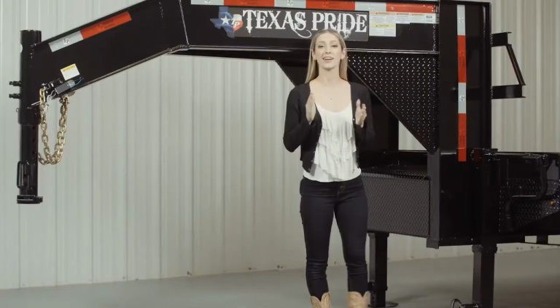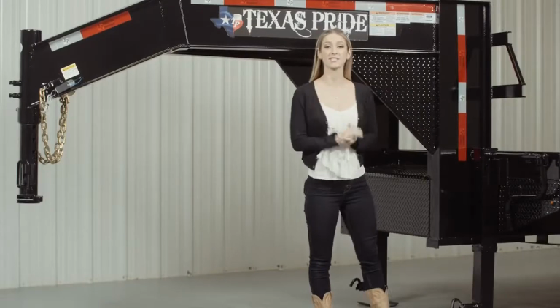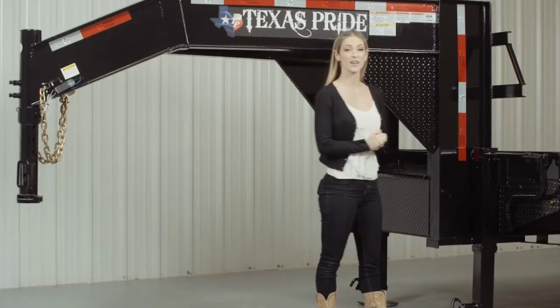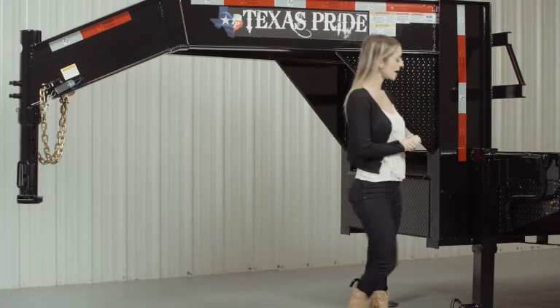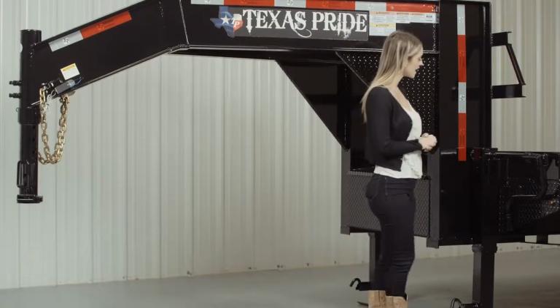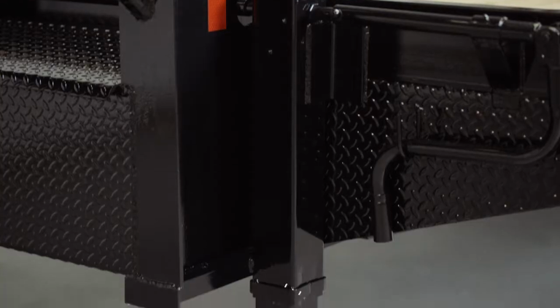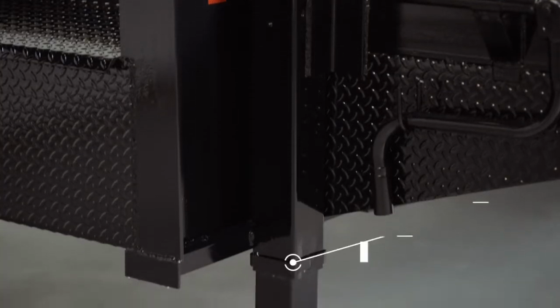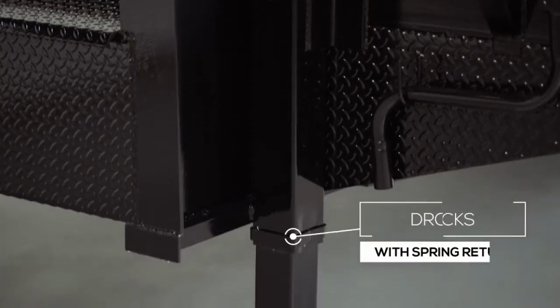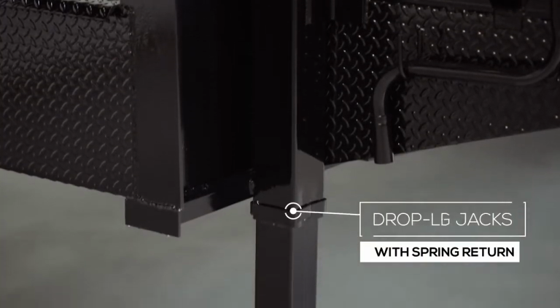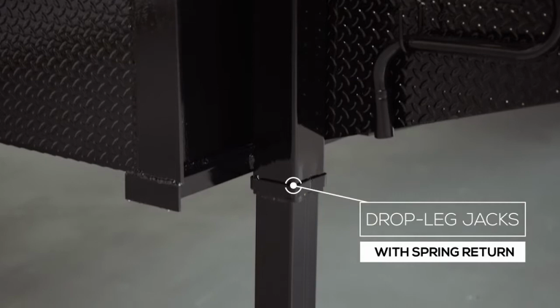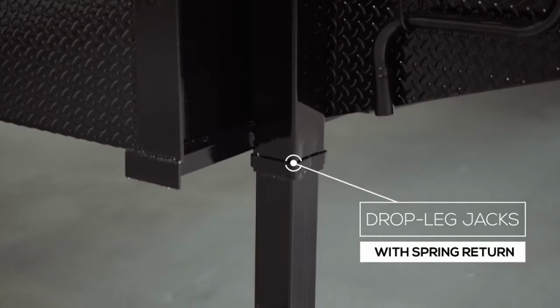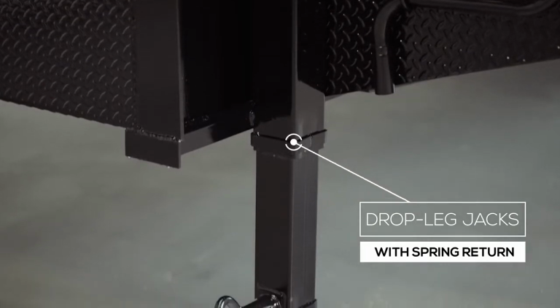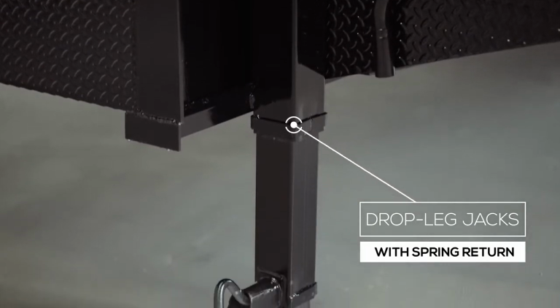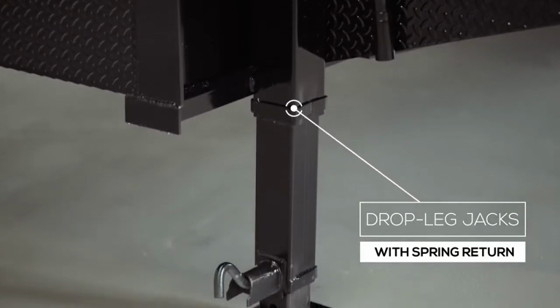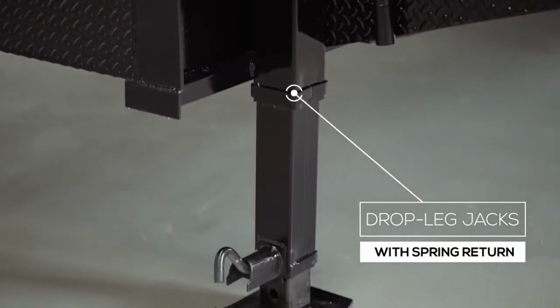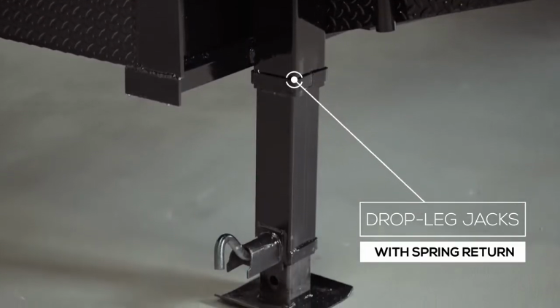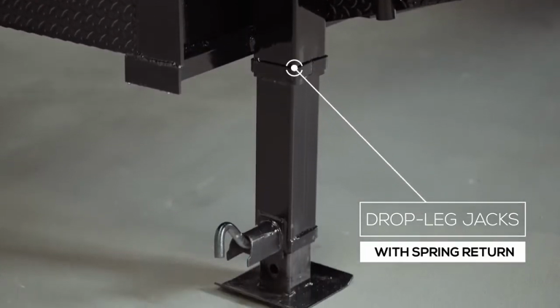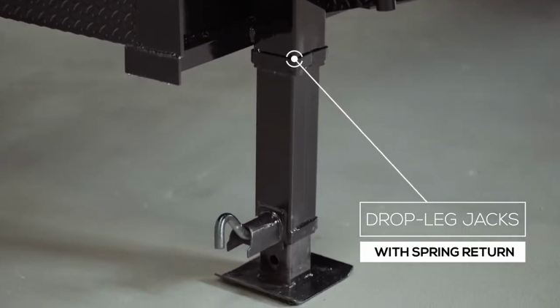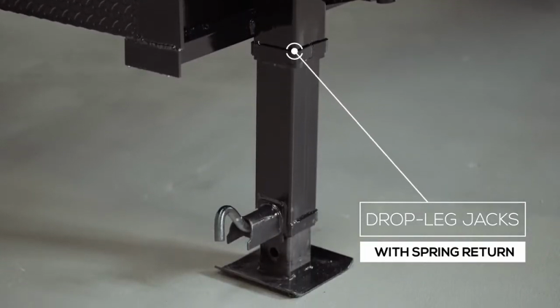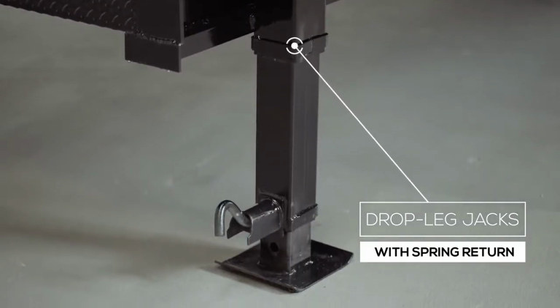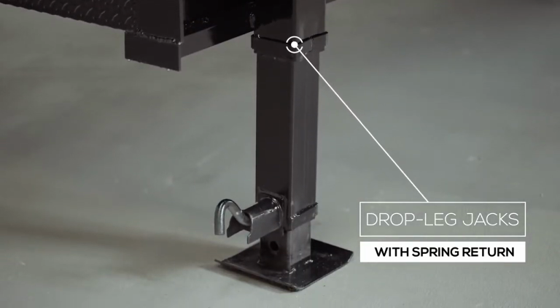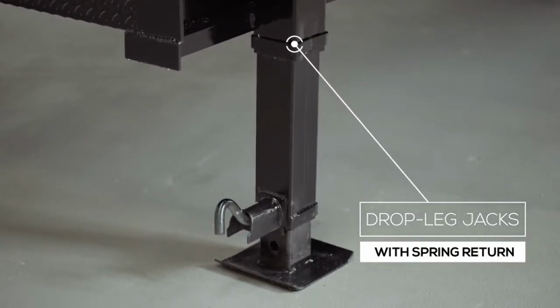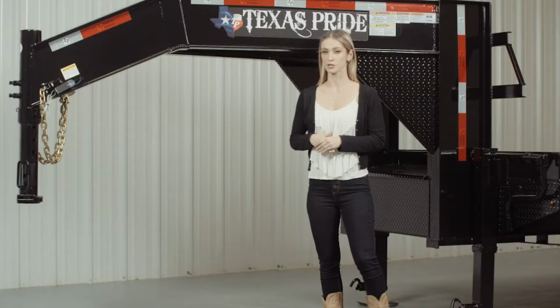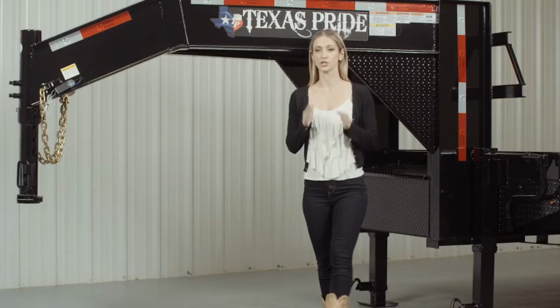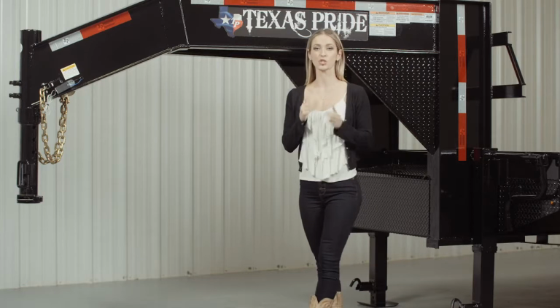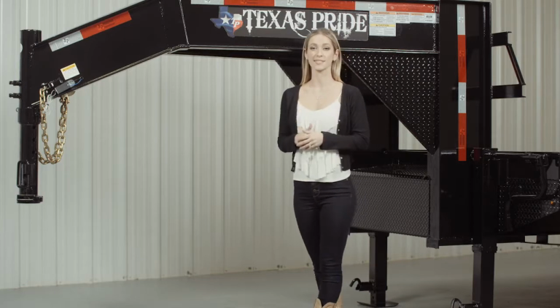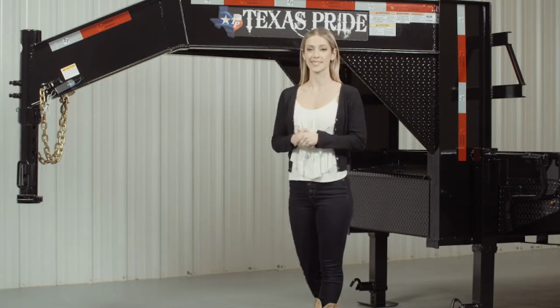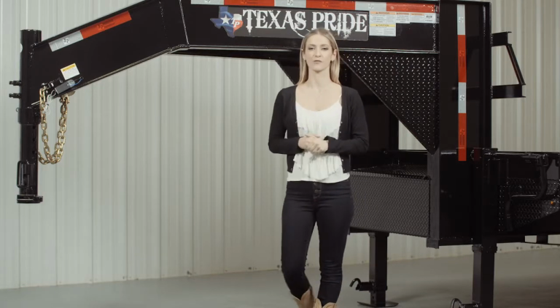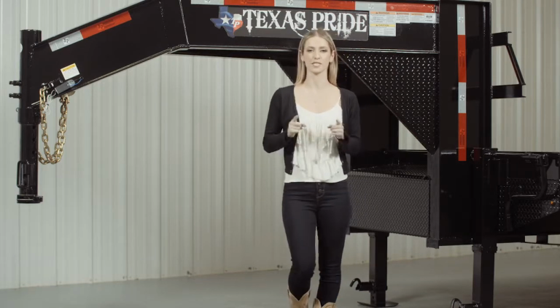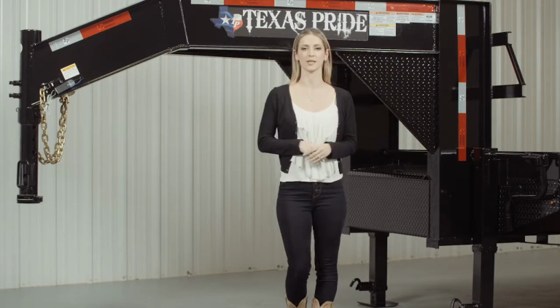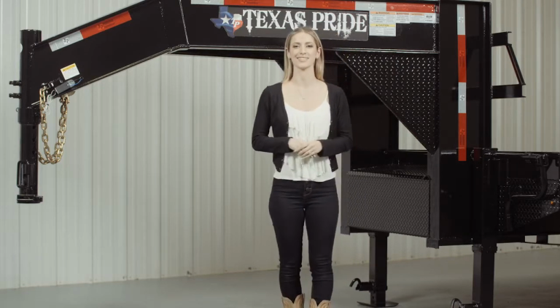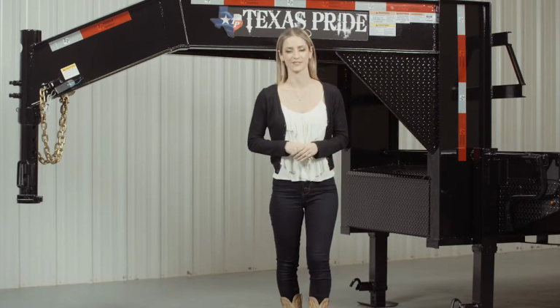On either side of the uprights, we have dual 12,000 pound heavy duty drop leg jacks with spring return. All our gooseneck flat deck trailers feature dual jacks as a standard for more stability and ease of lifting.